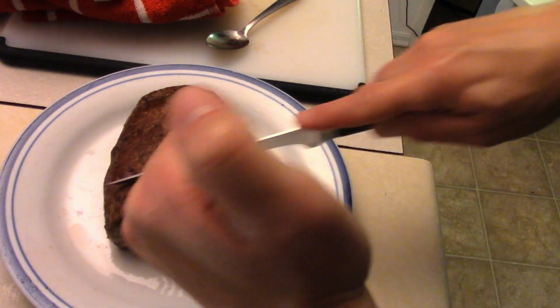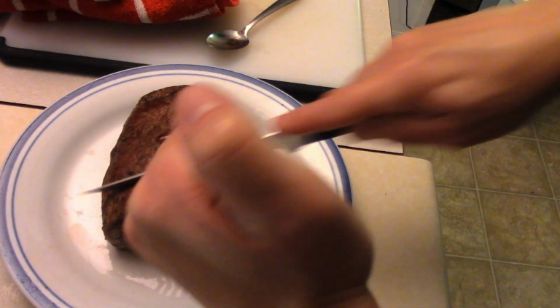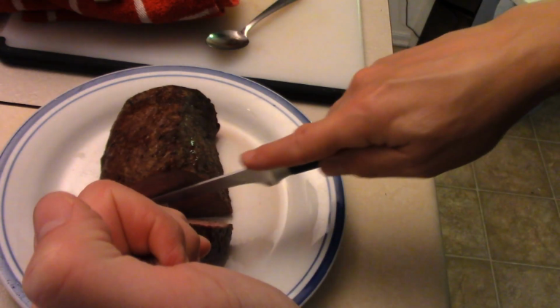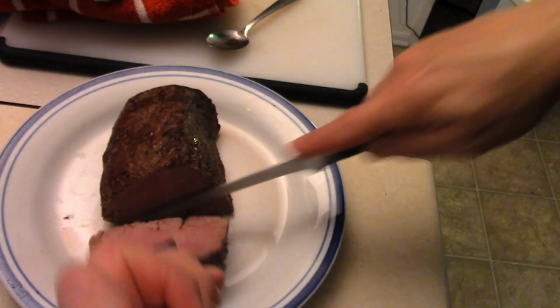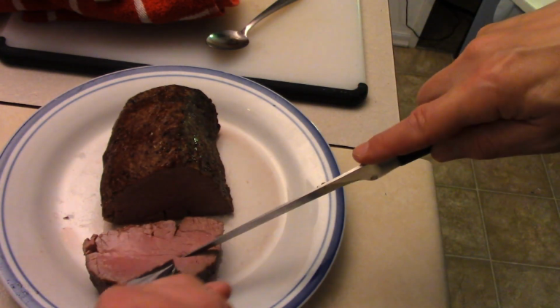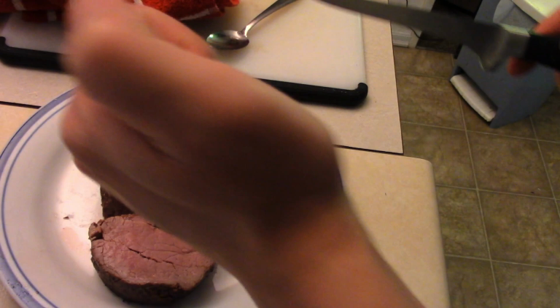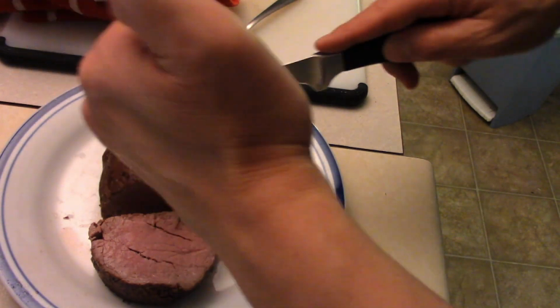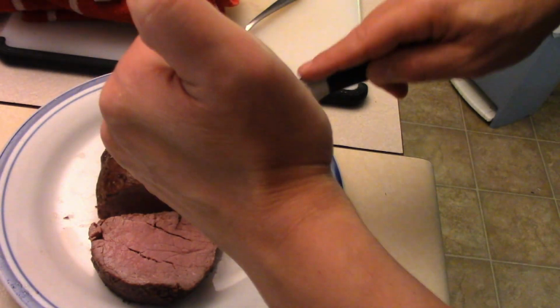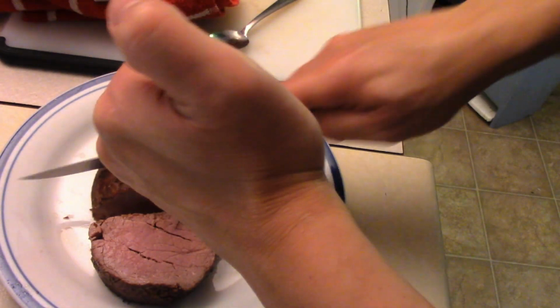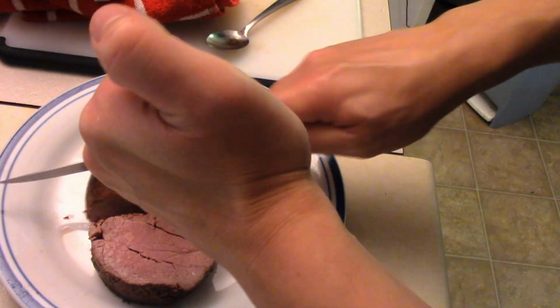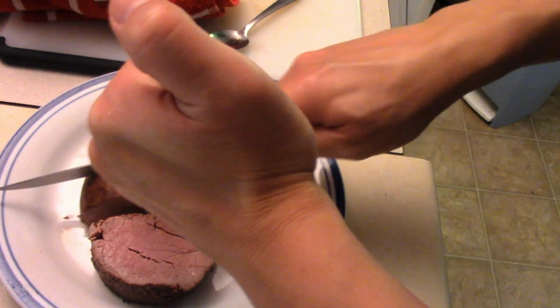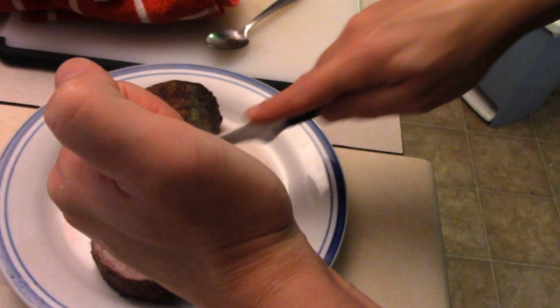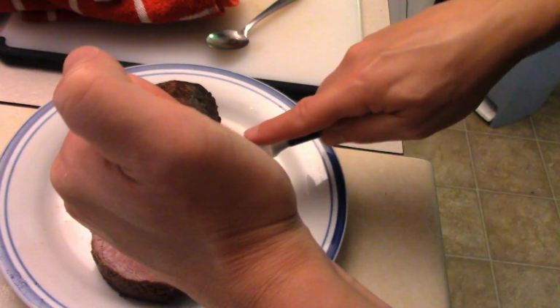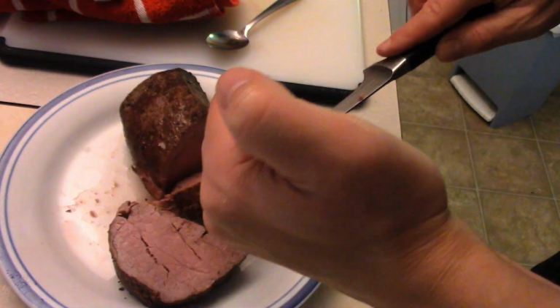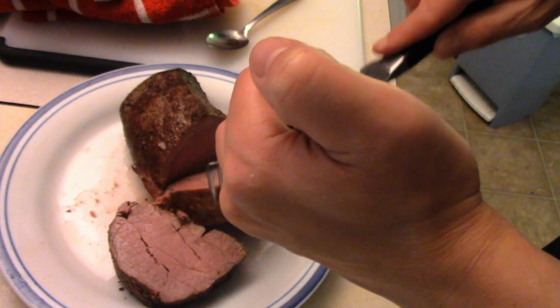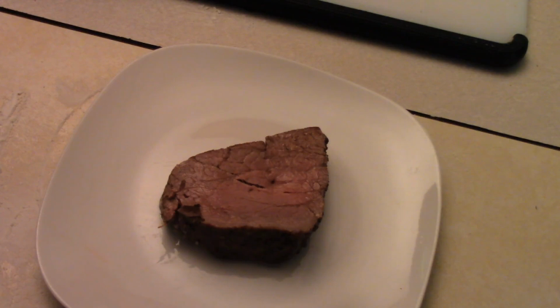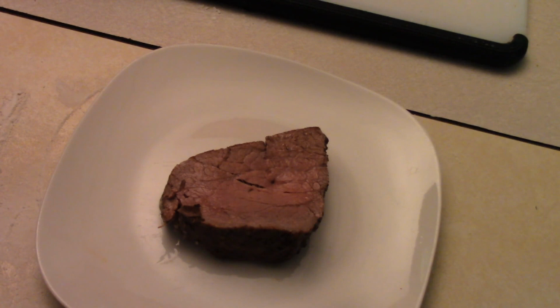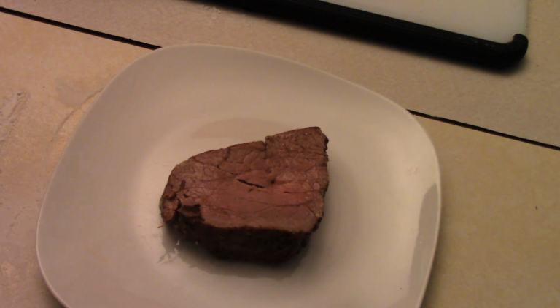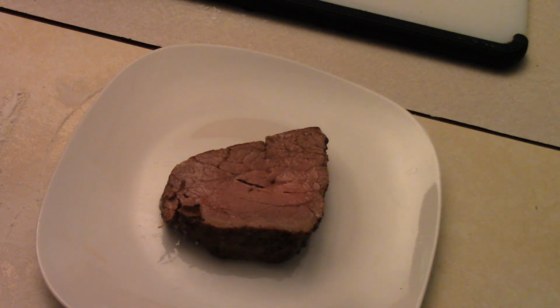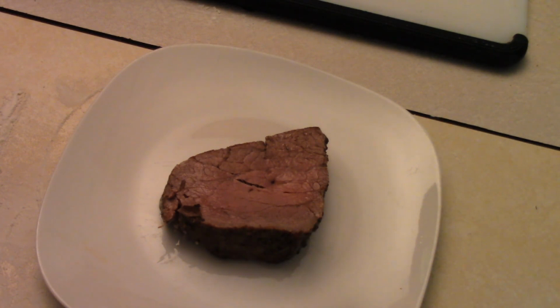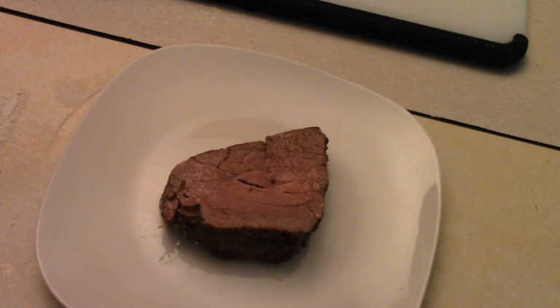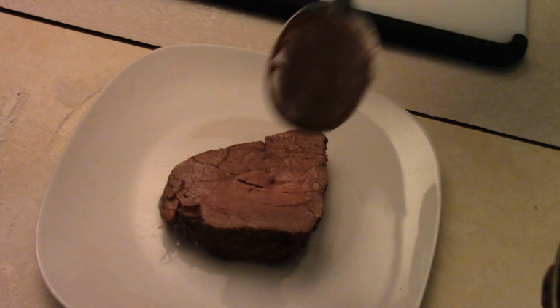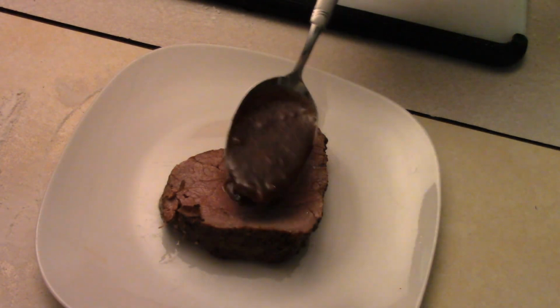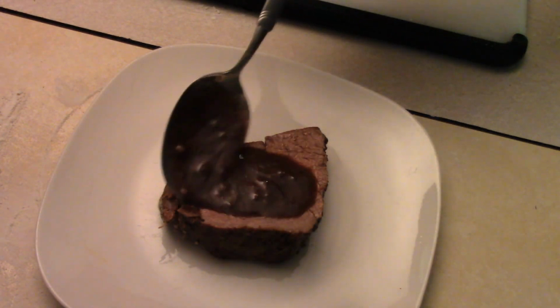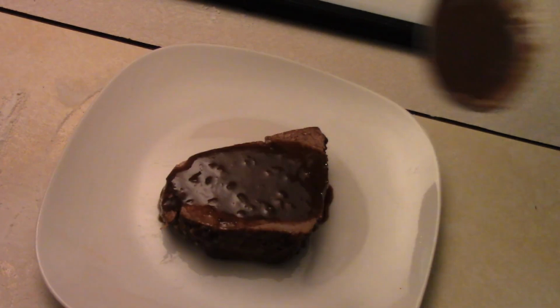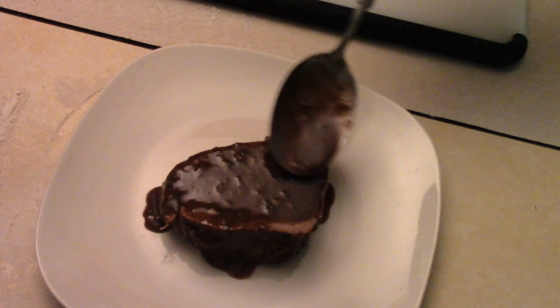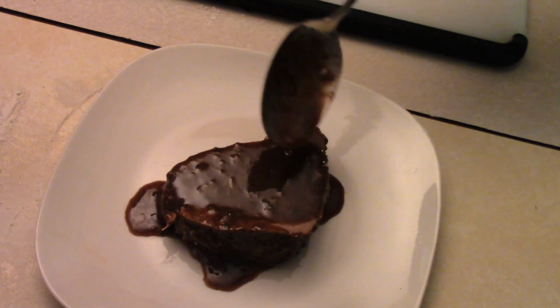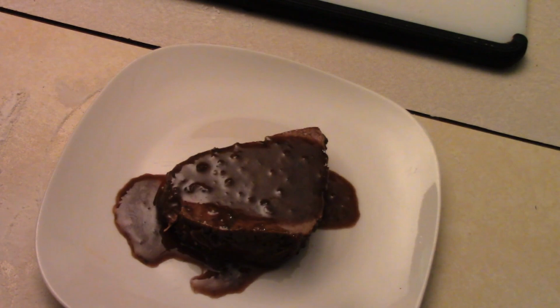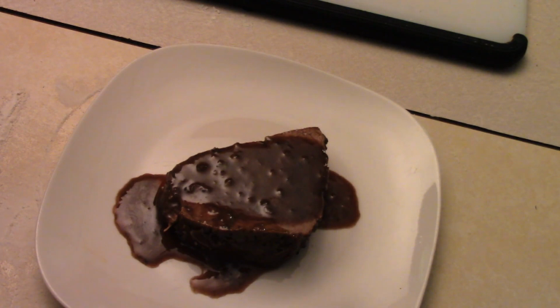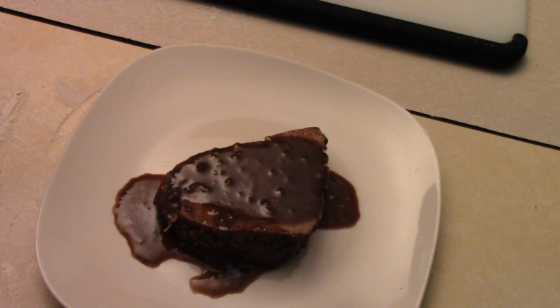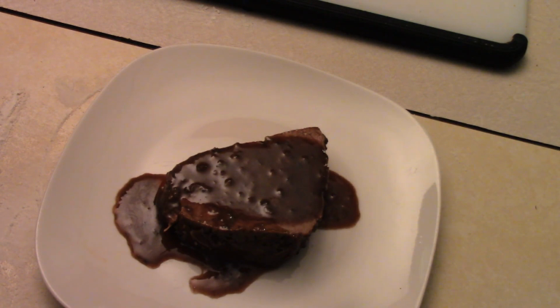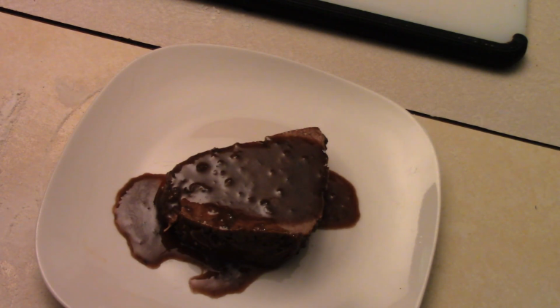Check the doneness — looking good. Nice medium to medium-well roast, kind of the way I like it. And if you wanted more of a medium, you can do it for less time. Pan sauce on top. And that's how easy it is to make a beef tenderloin roast.